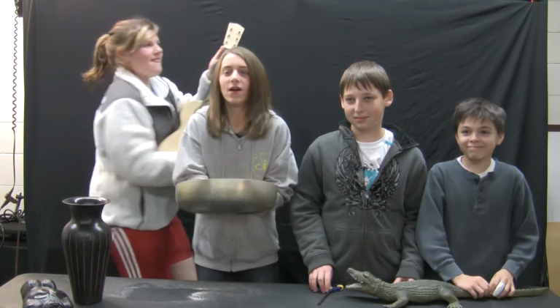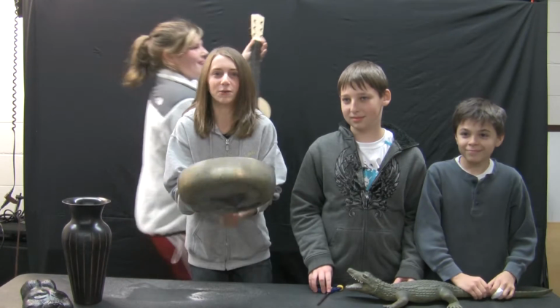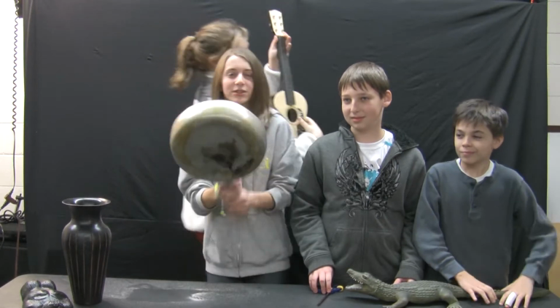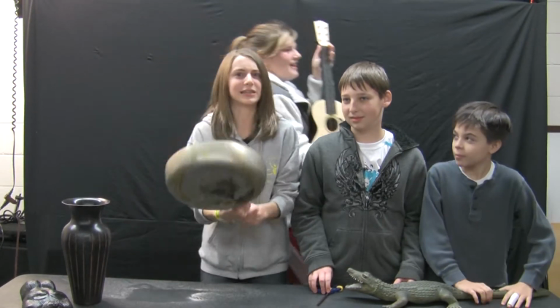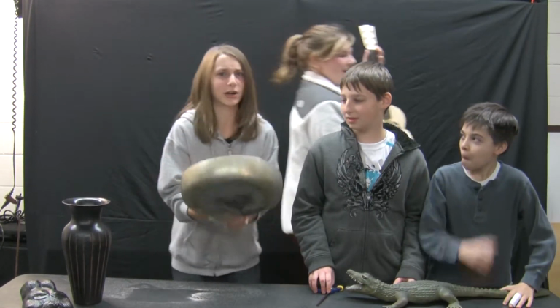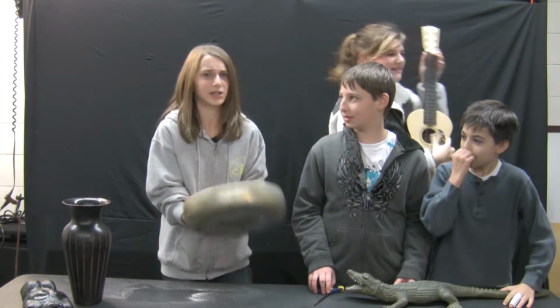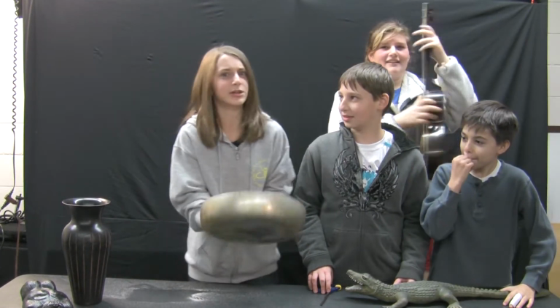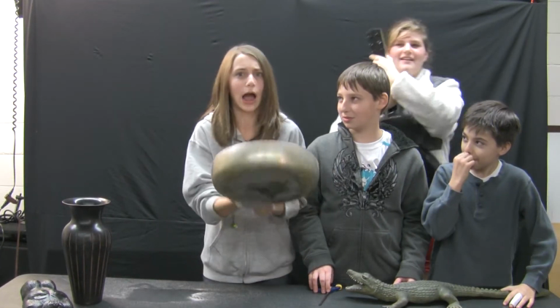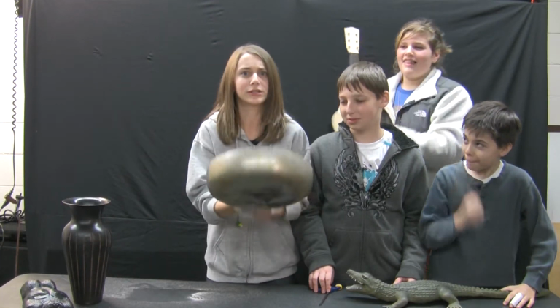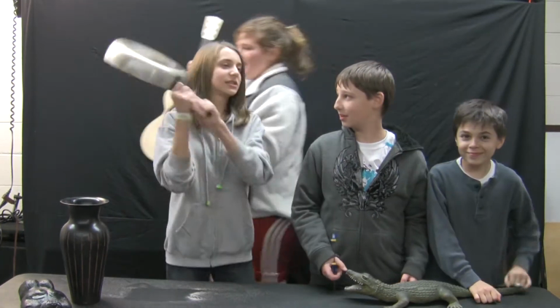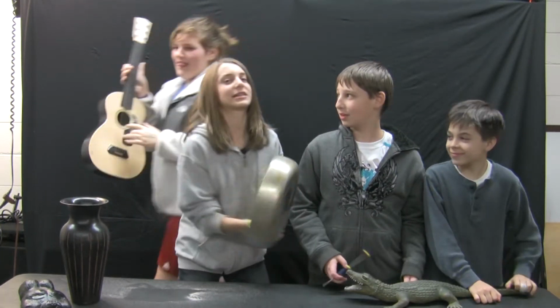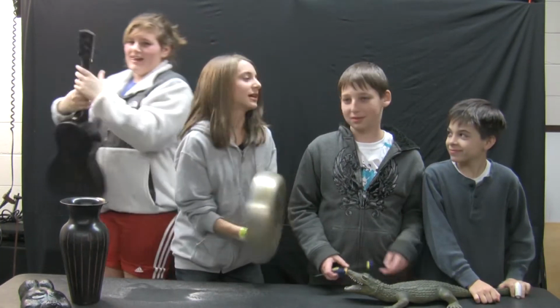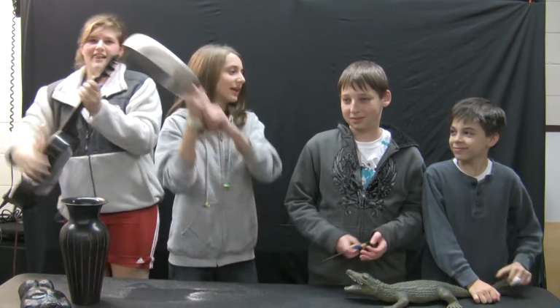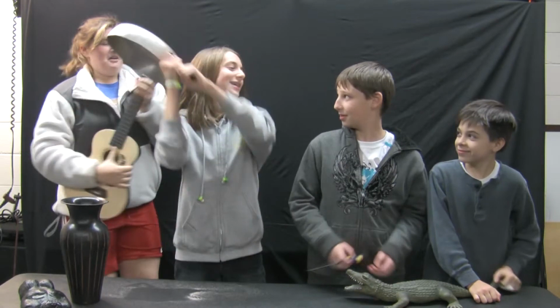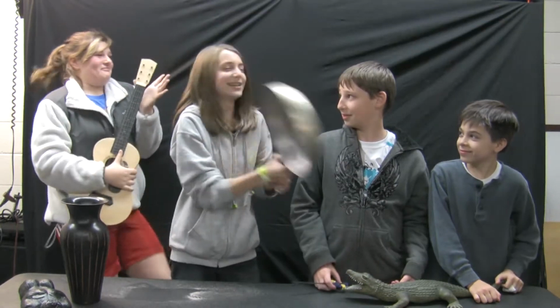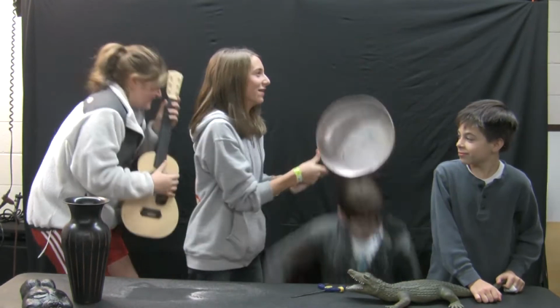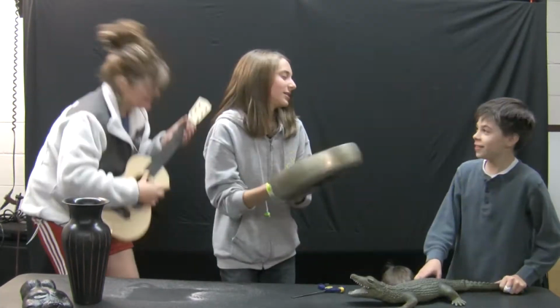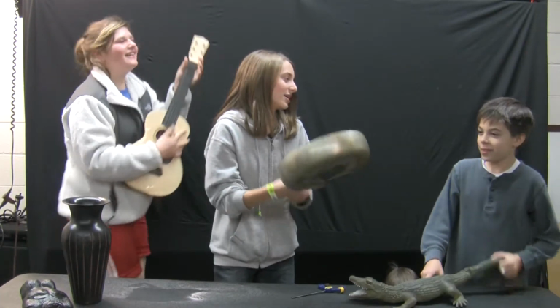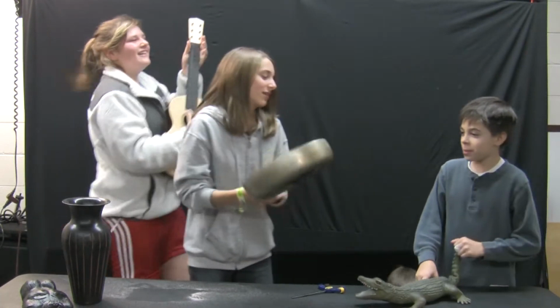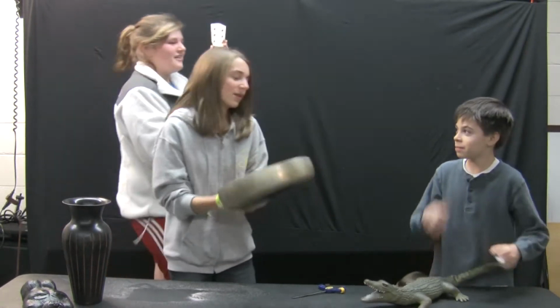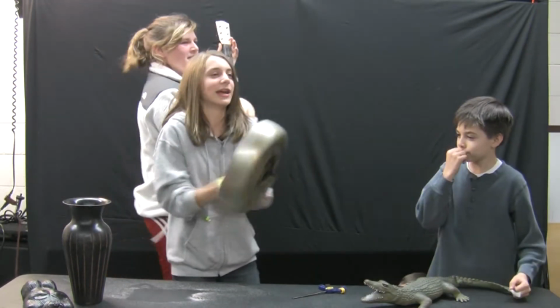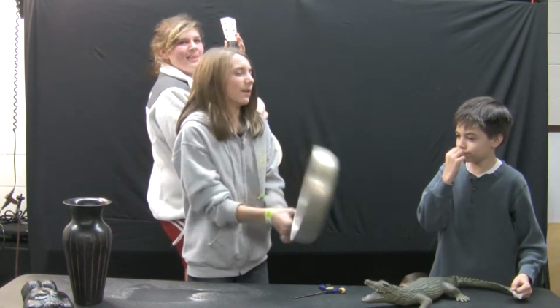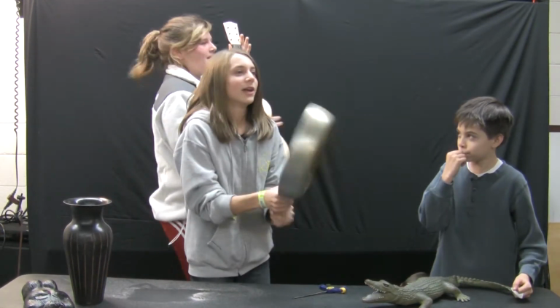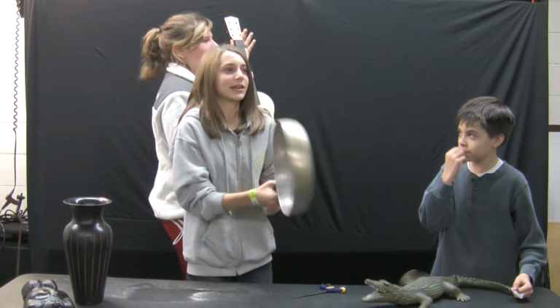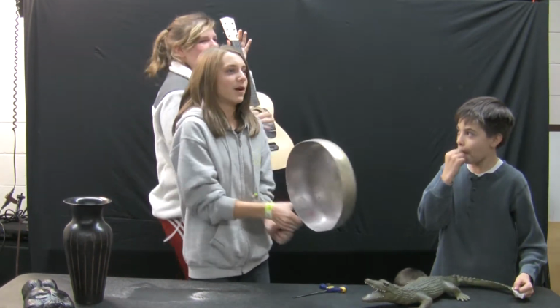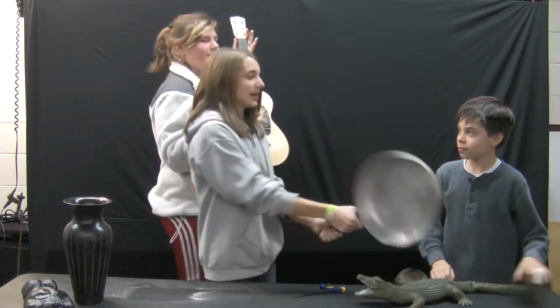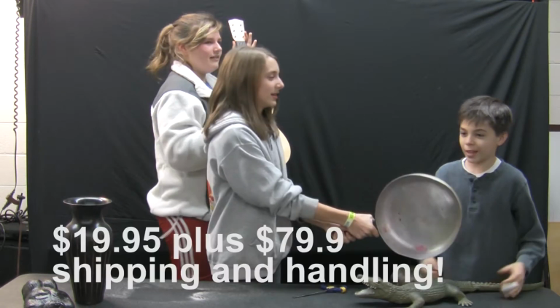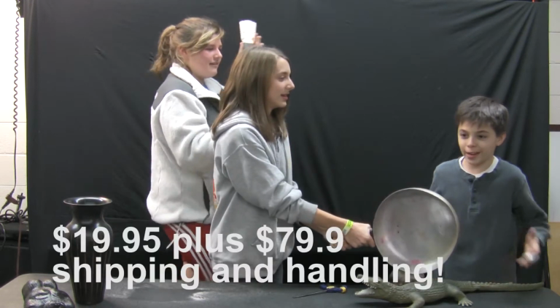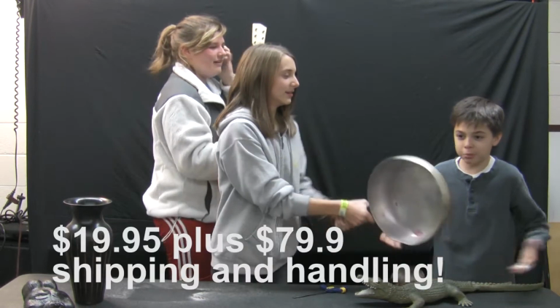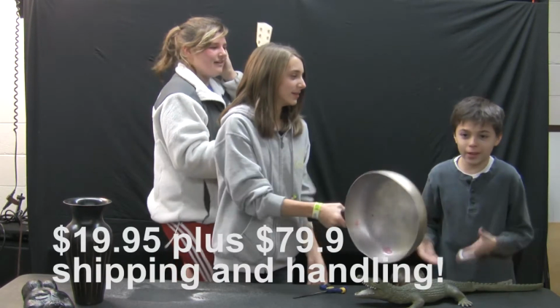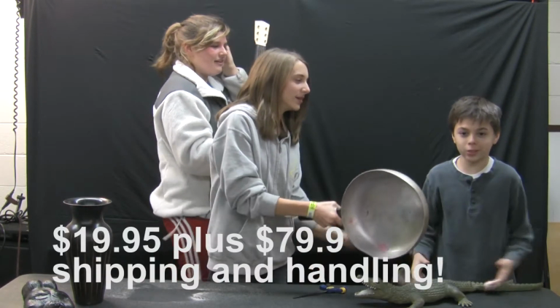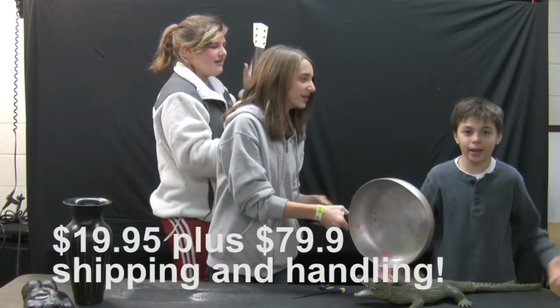Also, whenever those pesky burglars come into your house, you can smack them upside the head like this. The Saucinator is great for your everyday life. And you can get it for only $19.95 plus $7.99 shipping and handling.